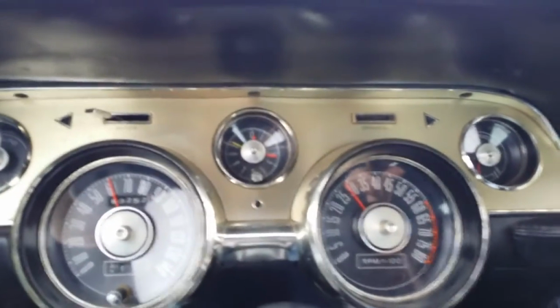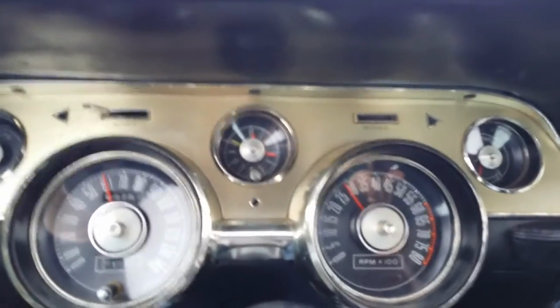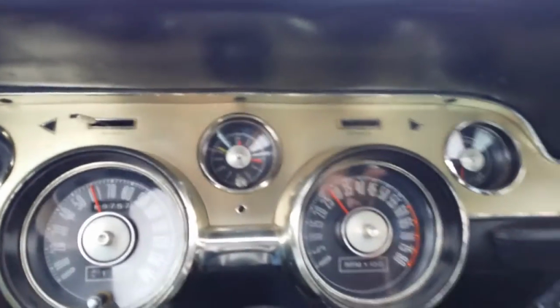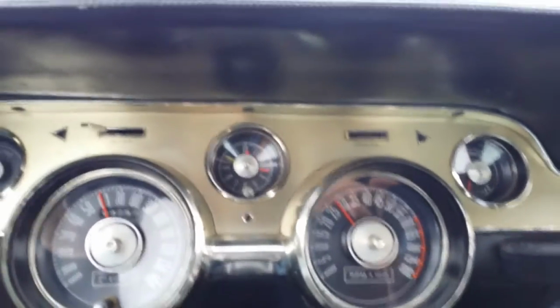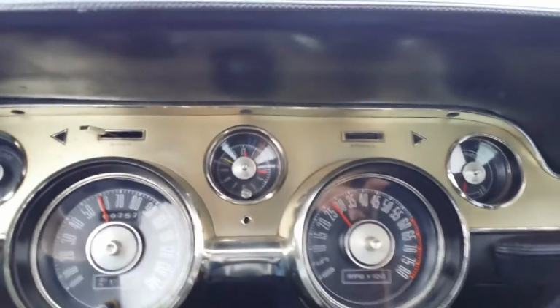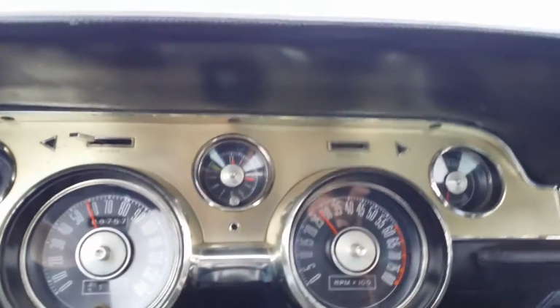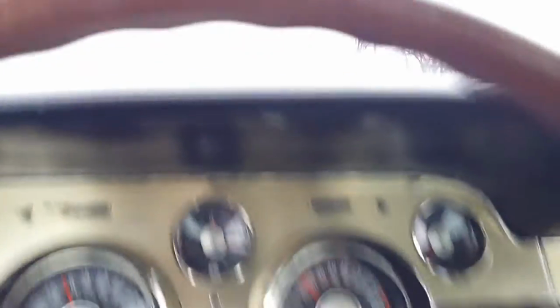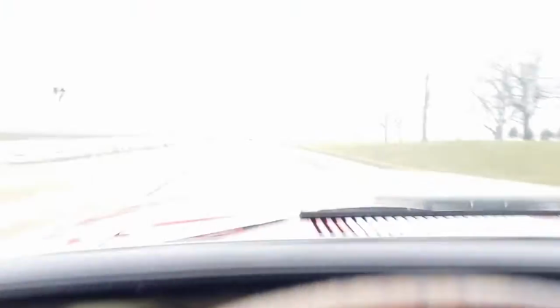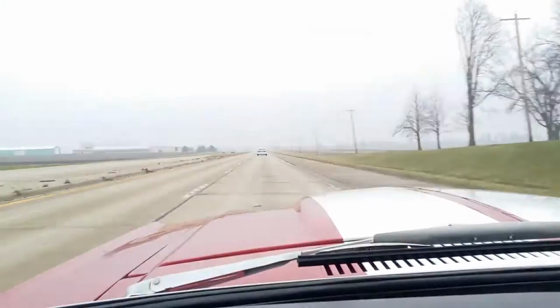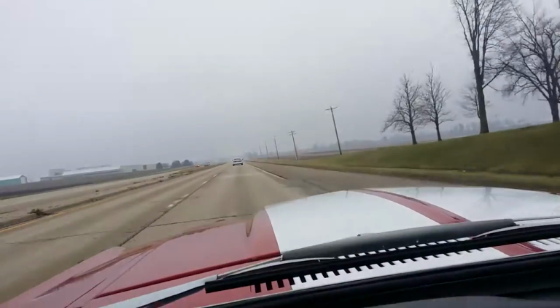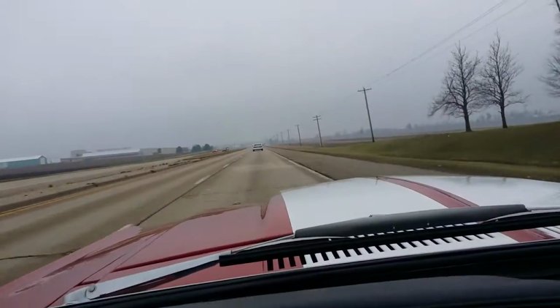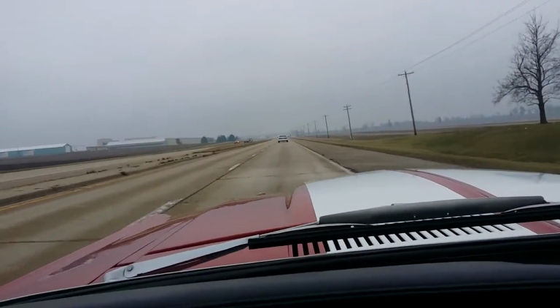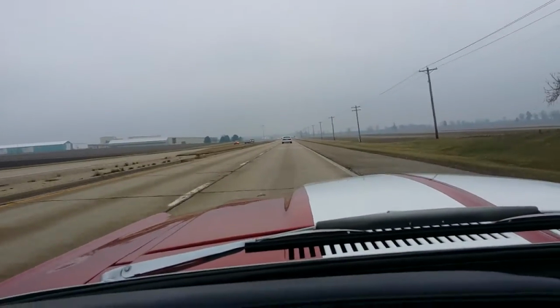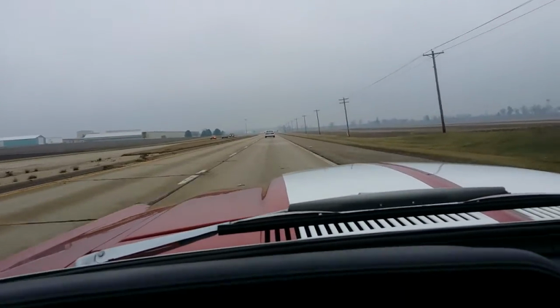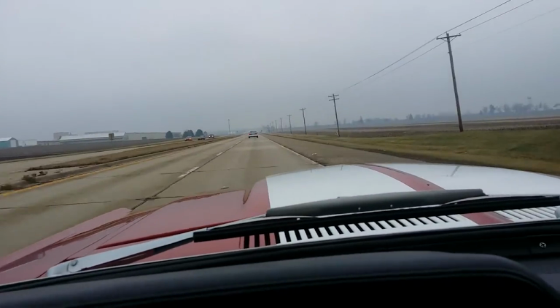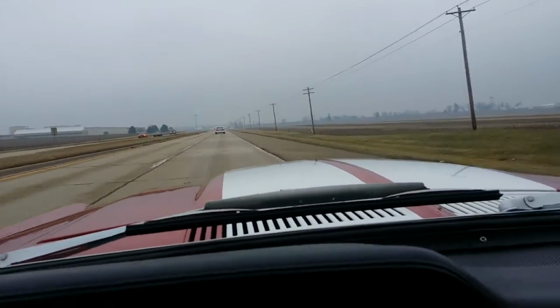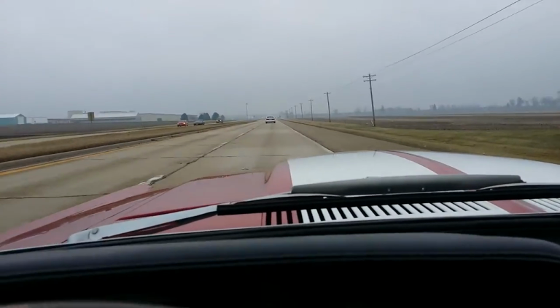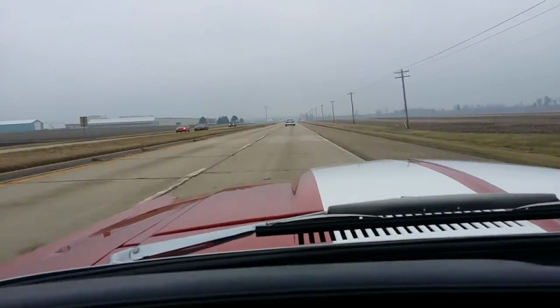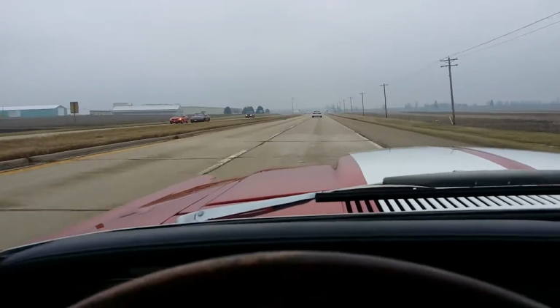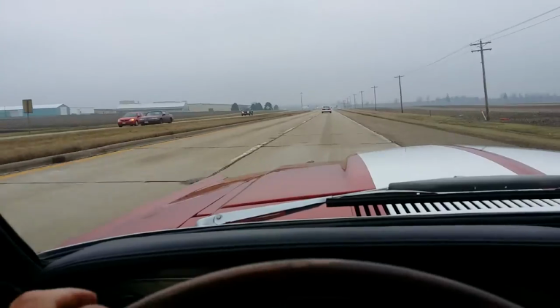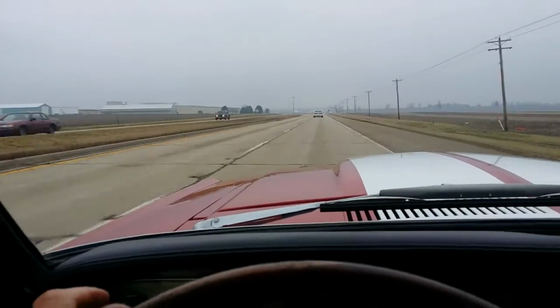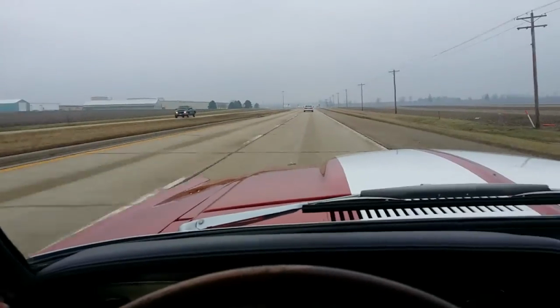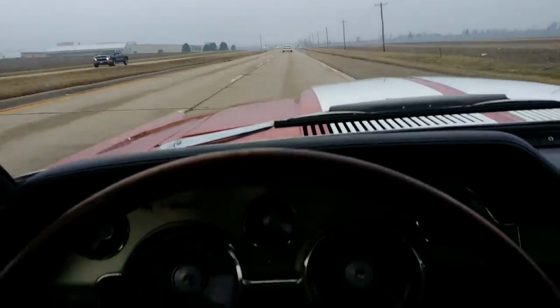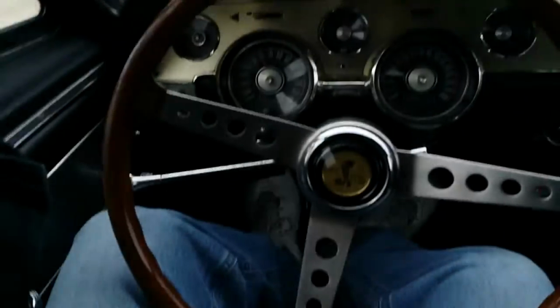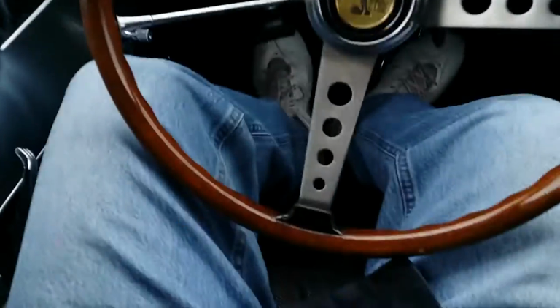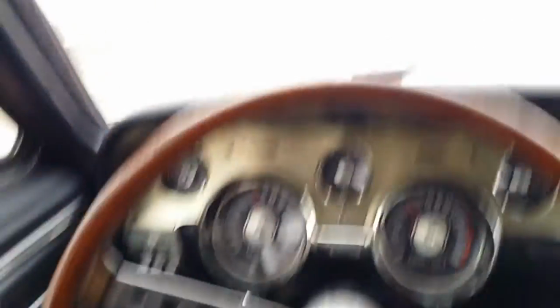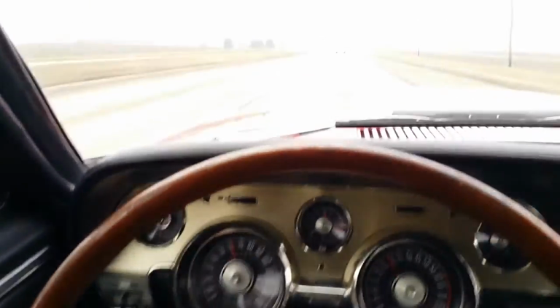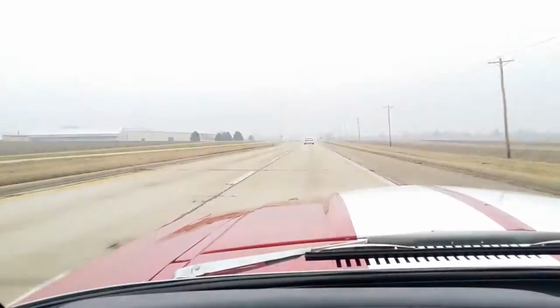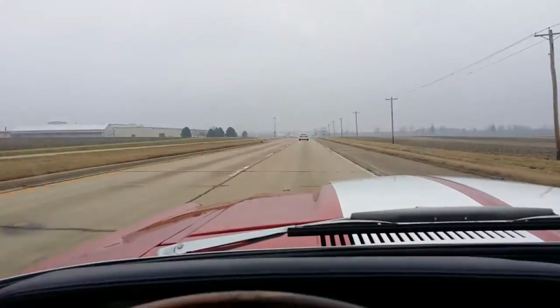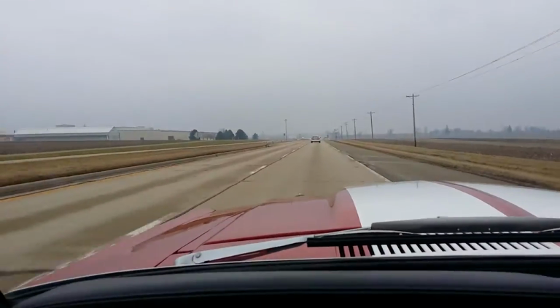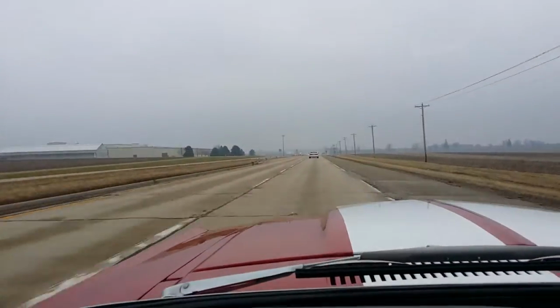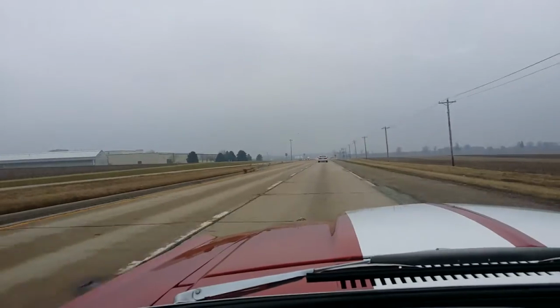Looks like we're turning about 2,800 RPMs. The car's got a little bit of a draw to the right. I'm going to take my hands off the wheel — but nothing too bad. With my hands off the wheel right now, I'm going pretty straight.